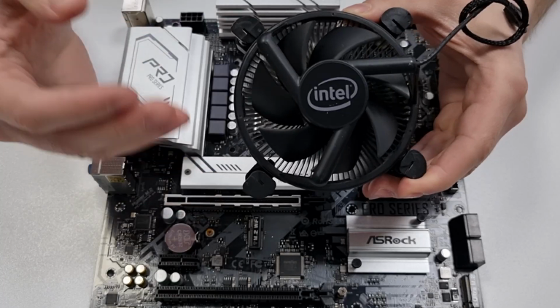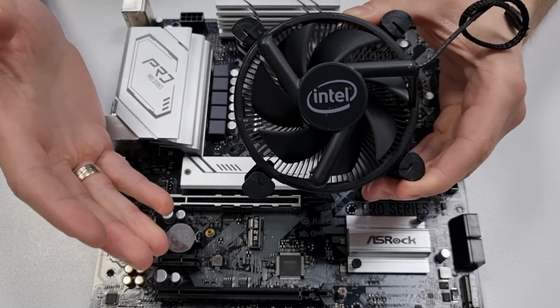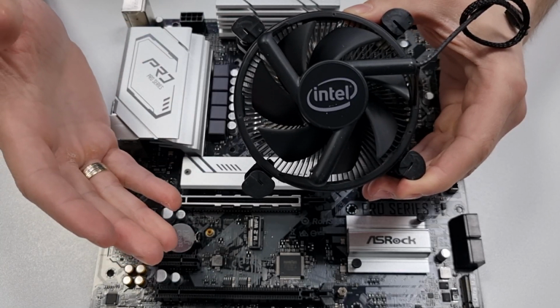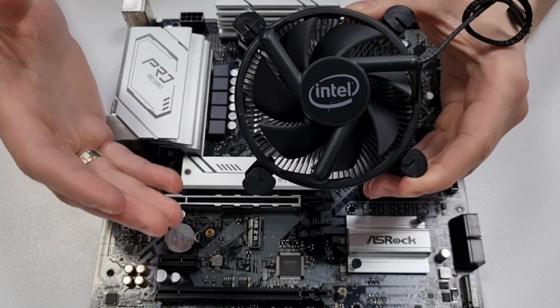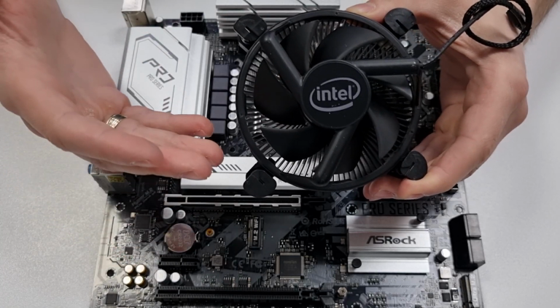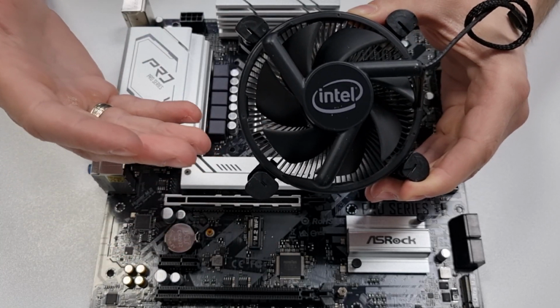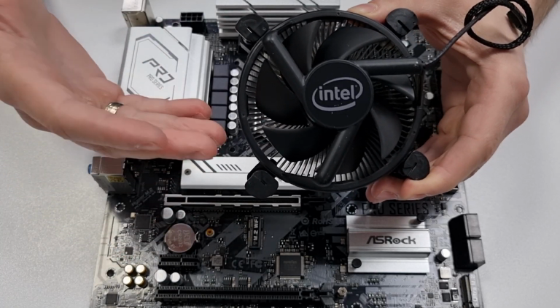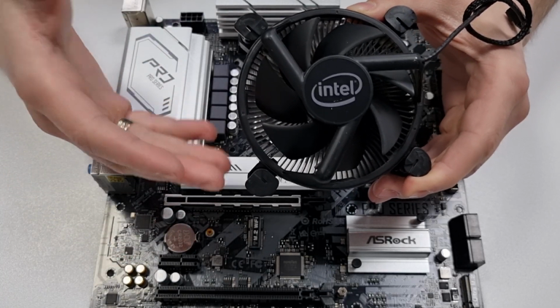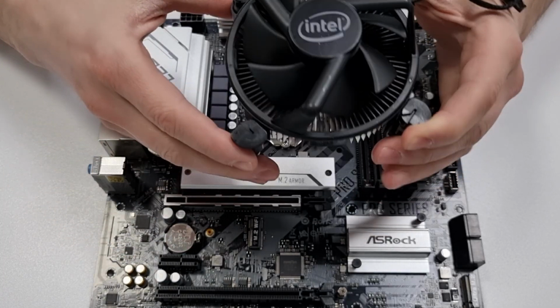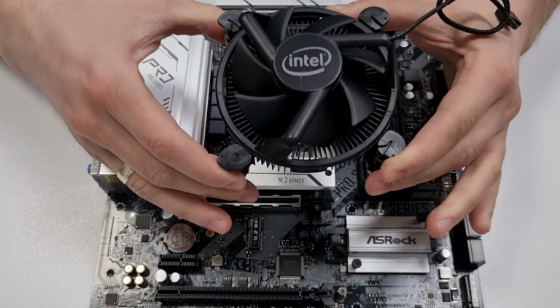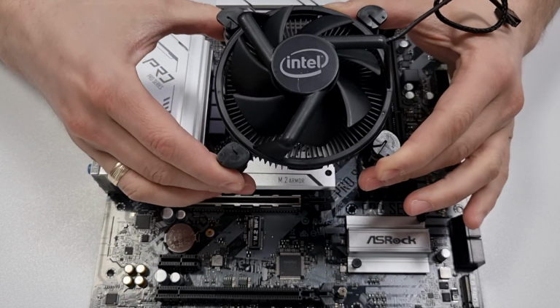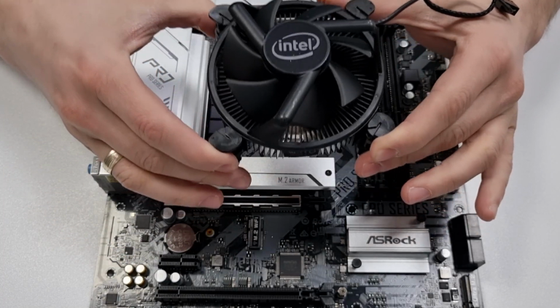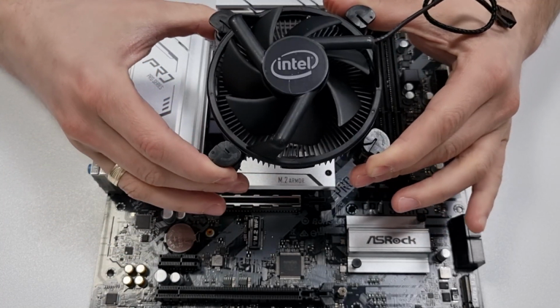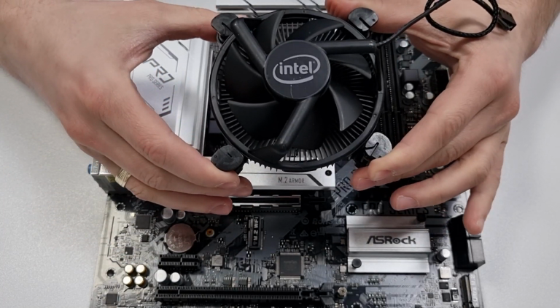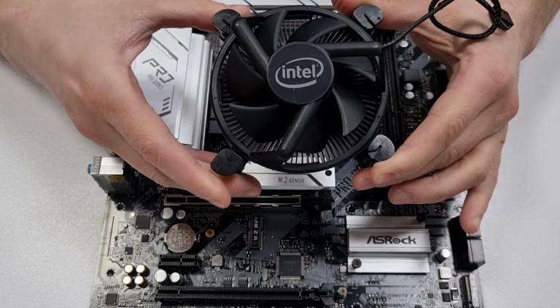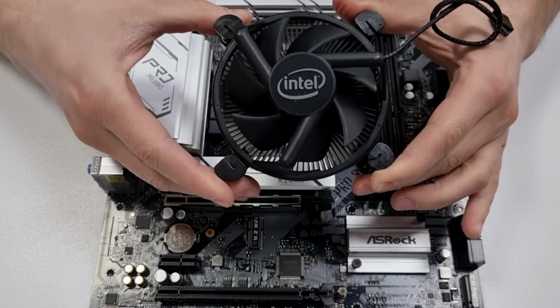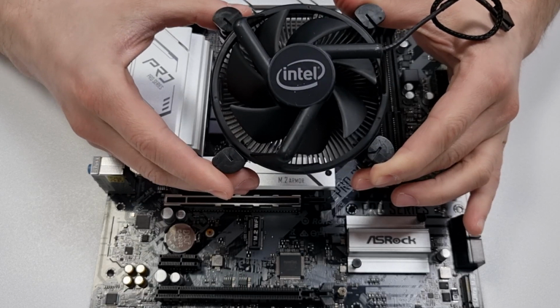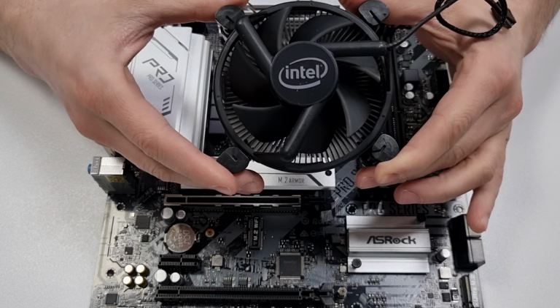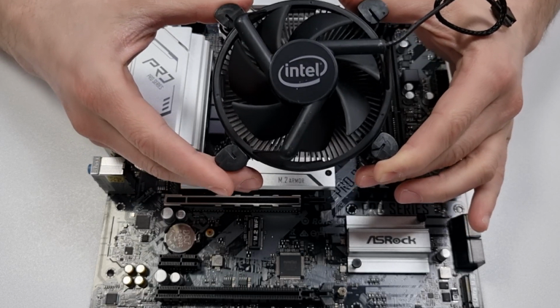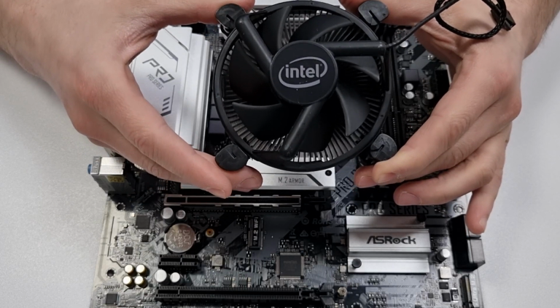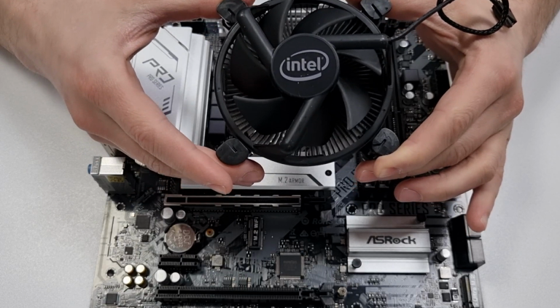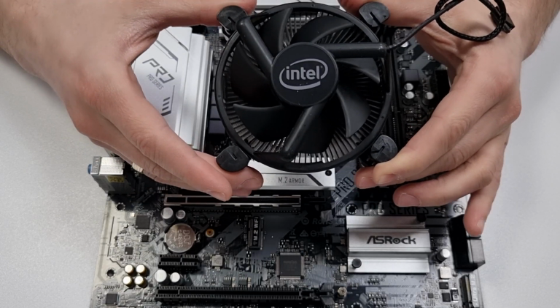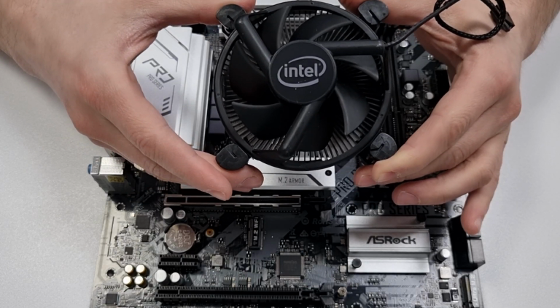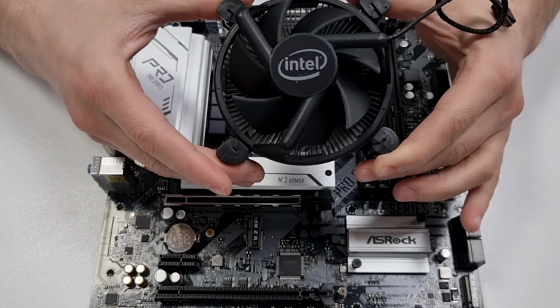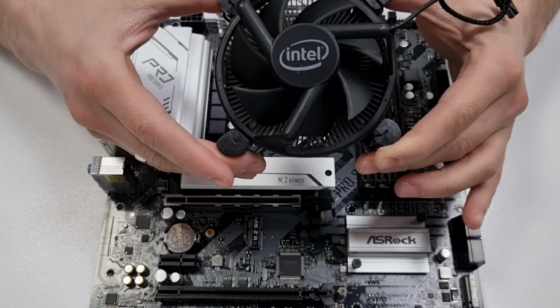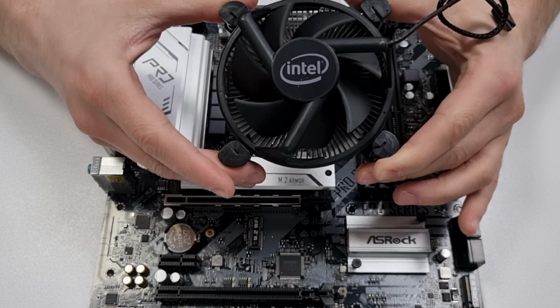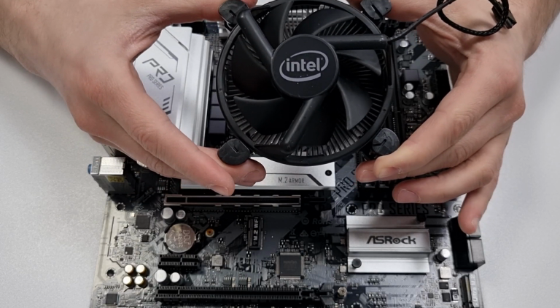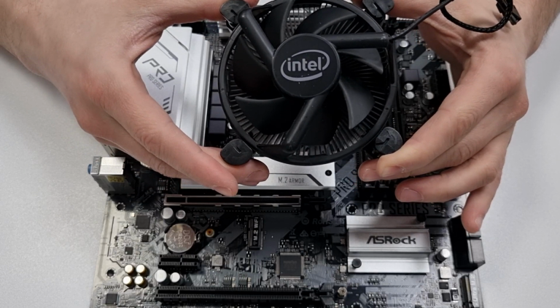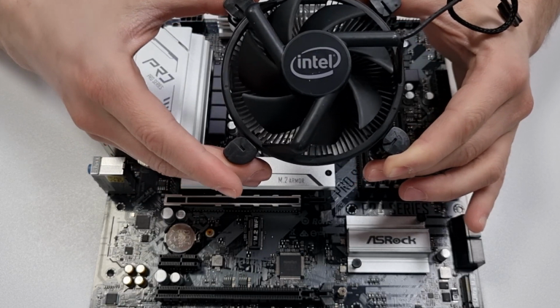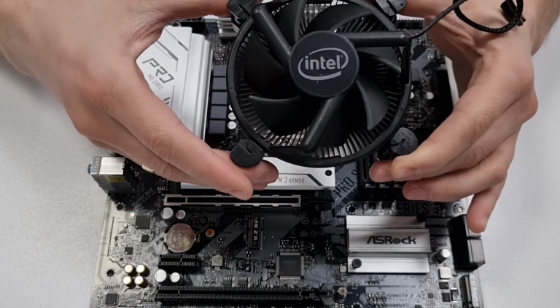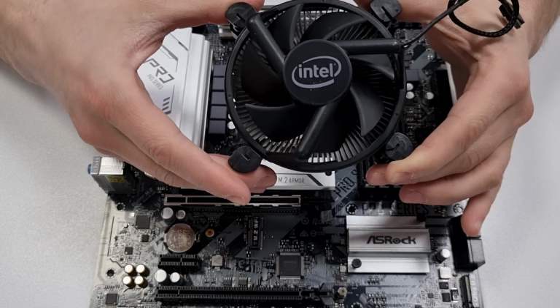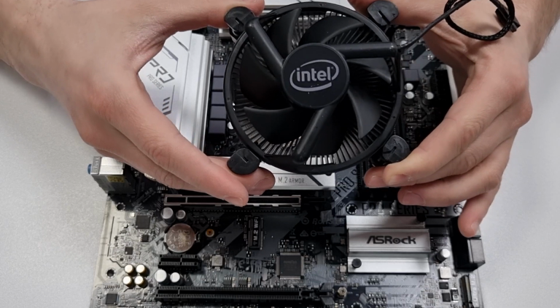Hi everyone! Many people have troubles mounting that kind of Intel stock cooler, so in this video I will quickly explain how it works so you have a better understanding of how to avoid potential issues.